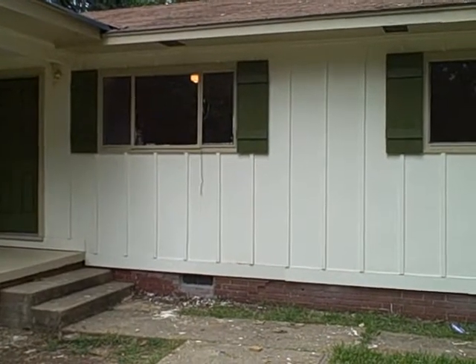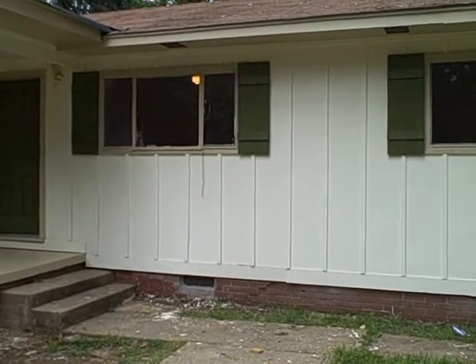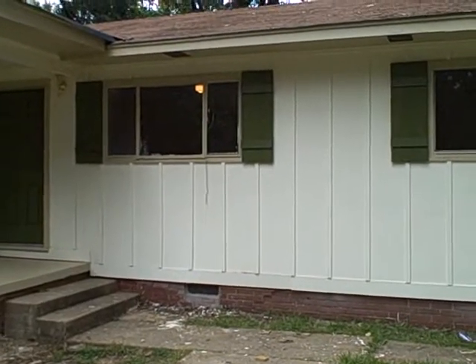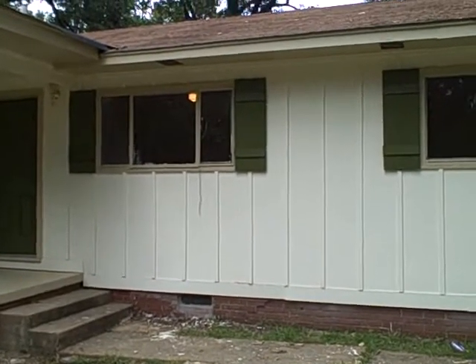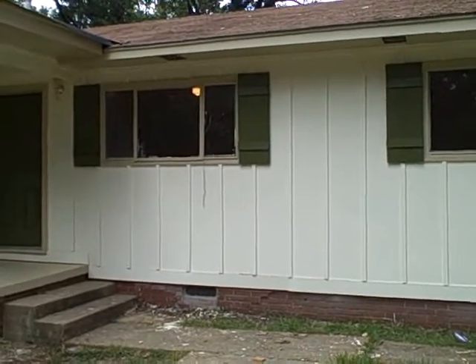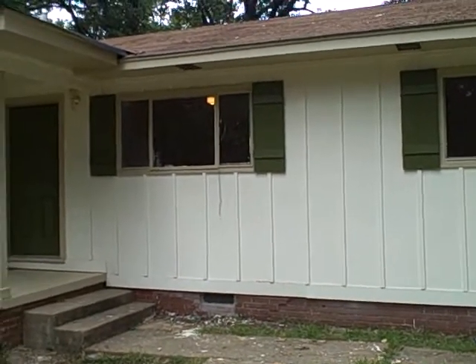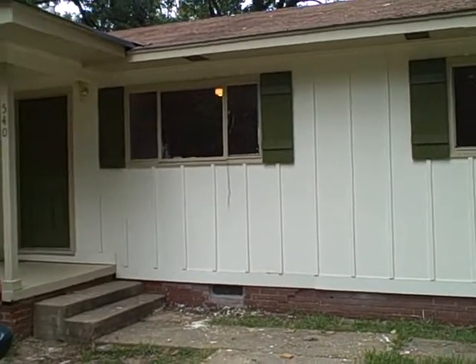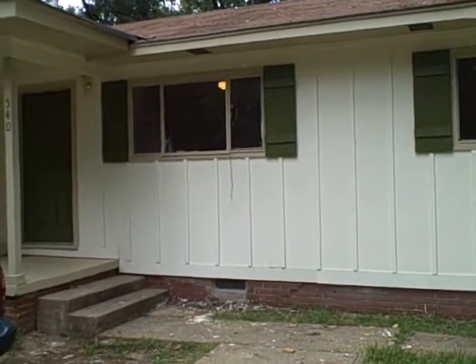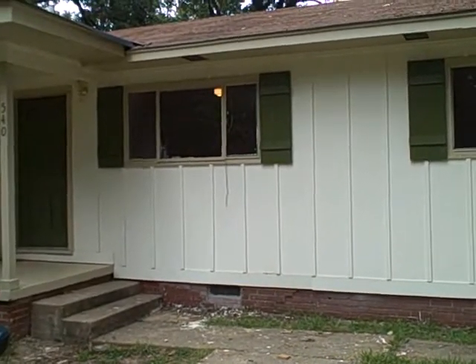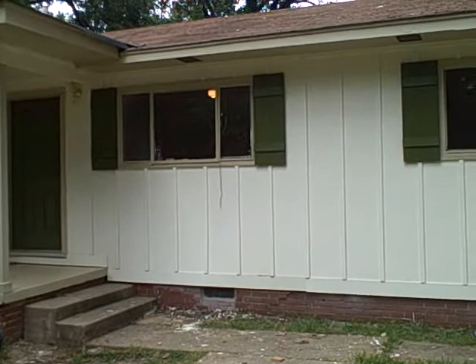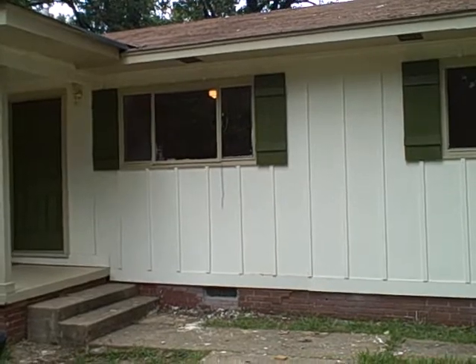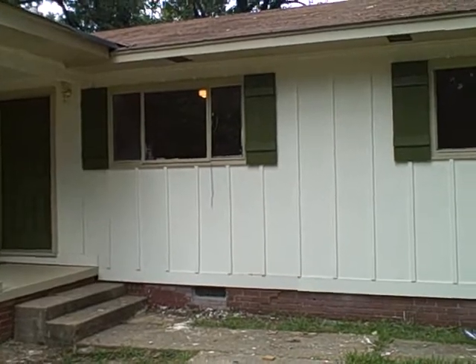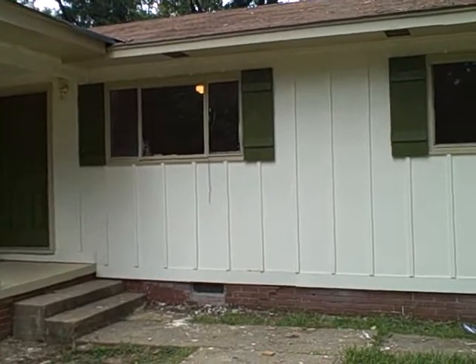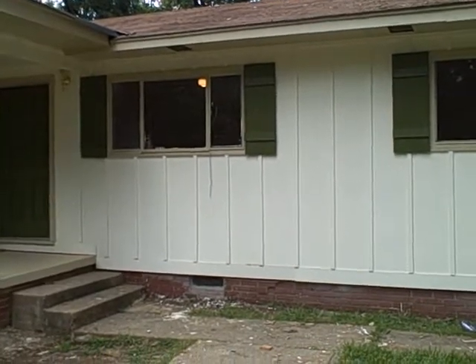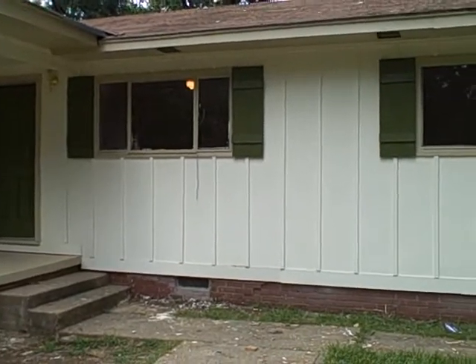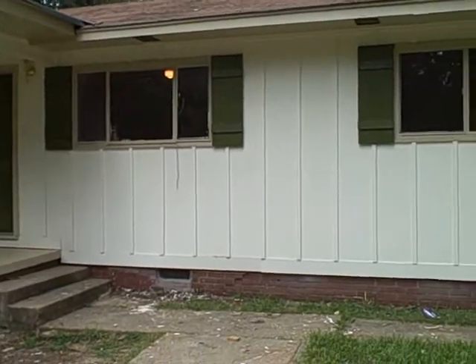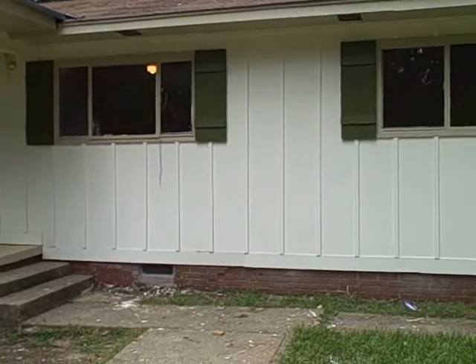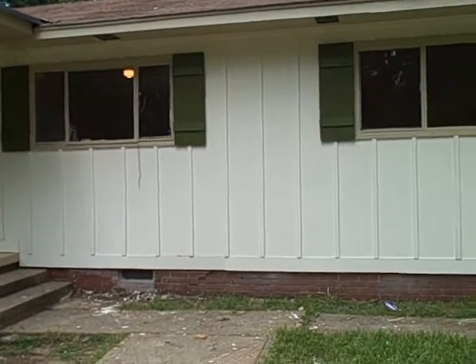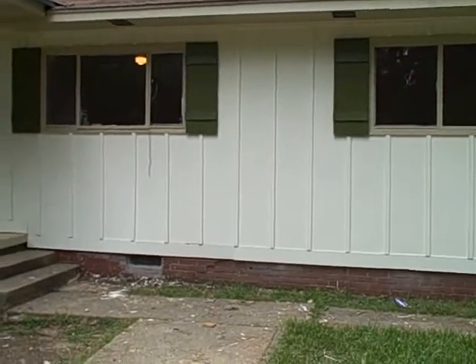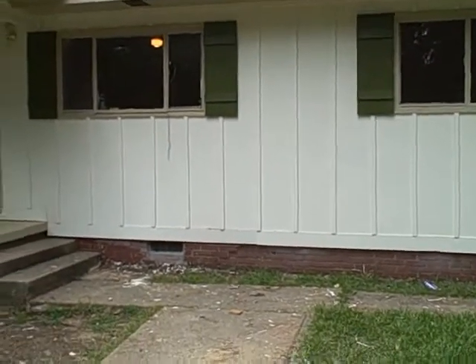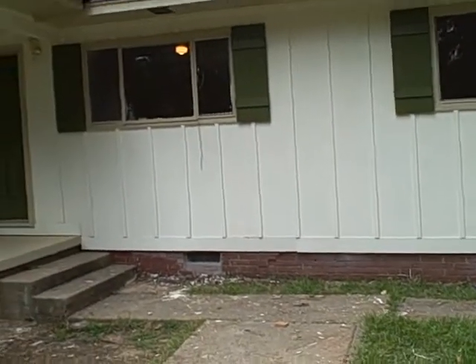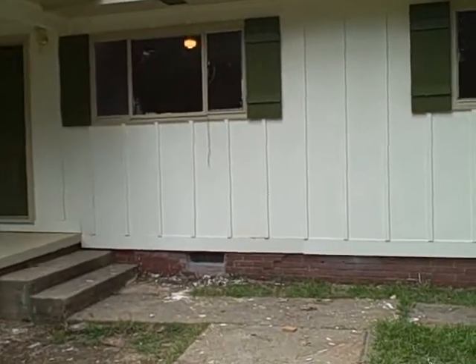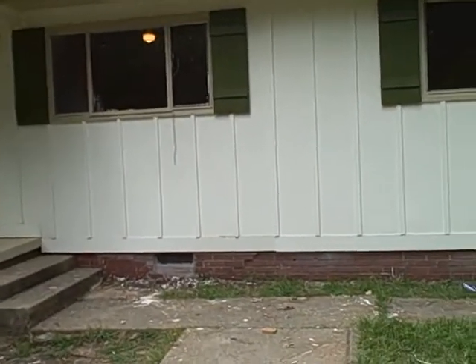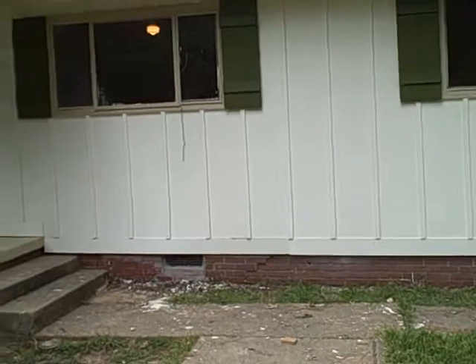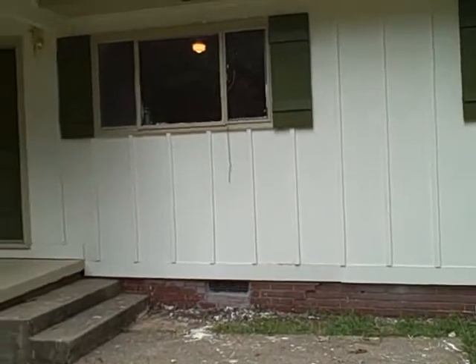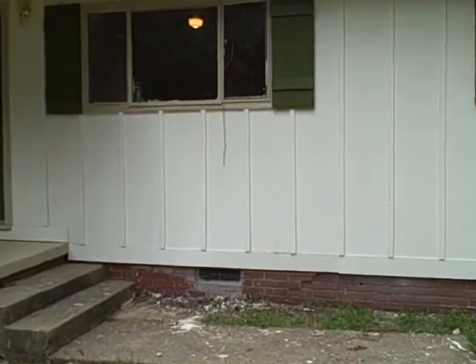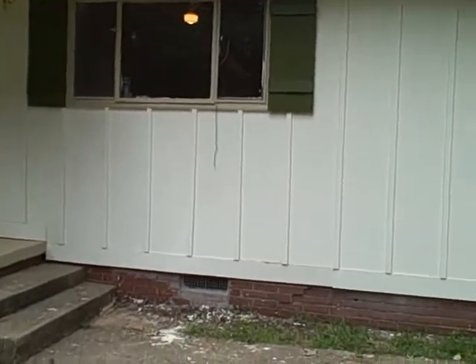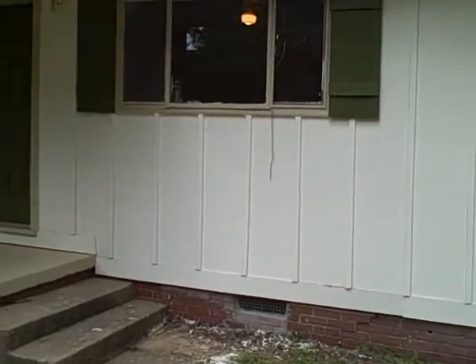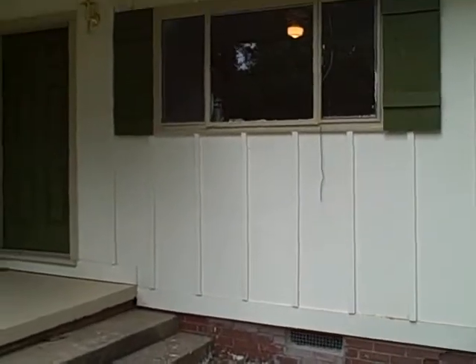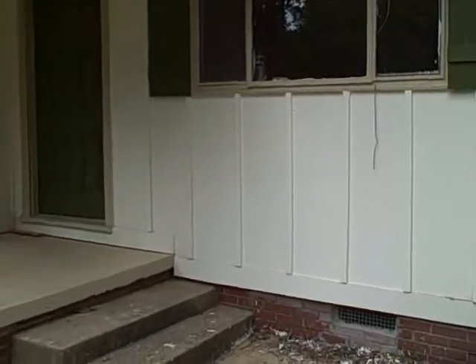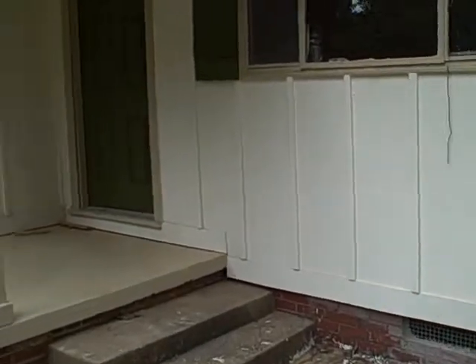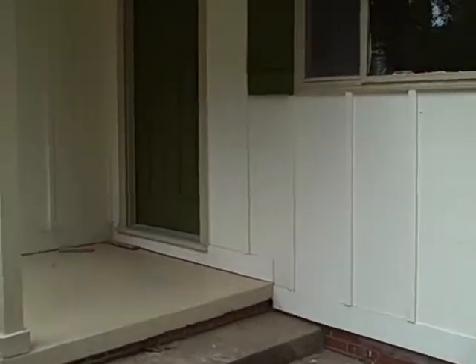Back with qualityhomesmississippi.com for another Great North Jackson rental. This house is at 540 Meadowview, located off of Azalea Drive. Let's go ahead and walk on in.